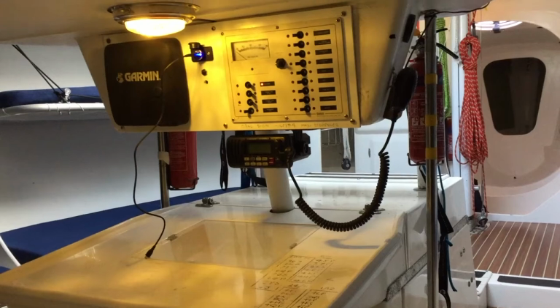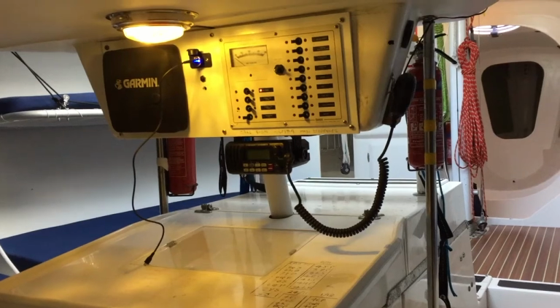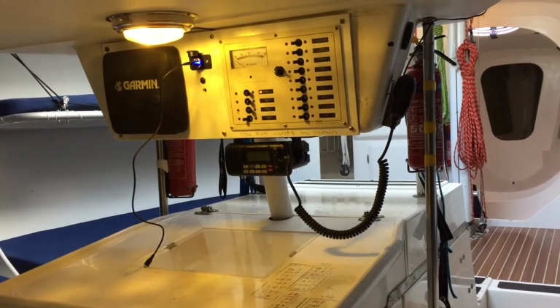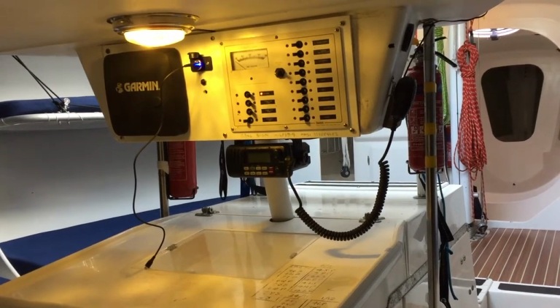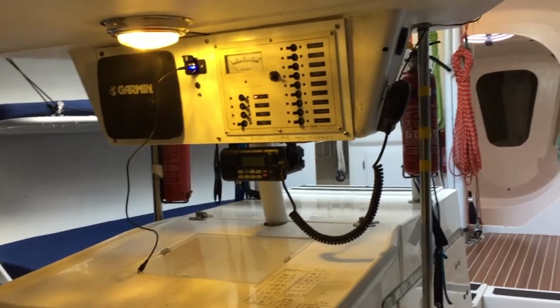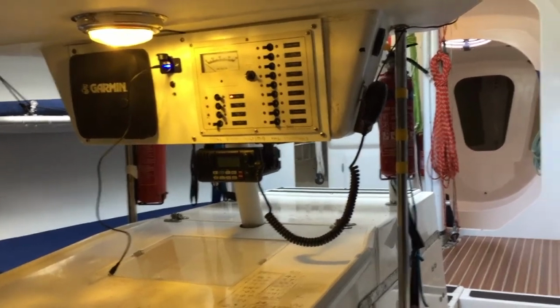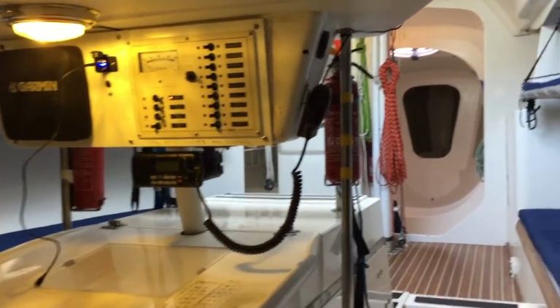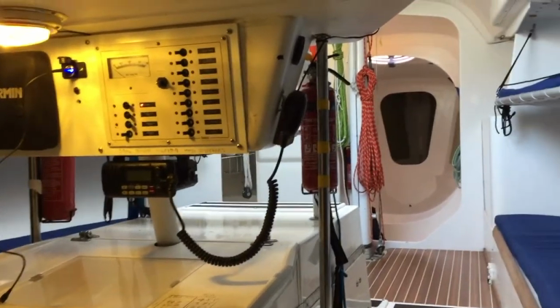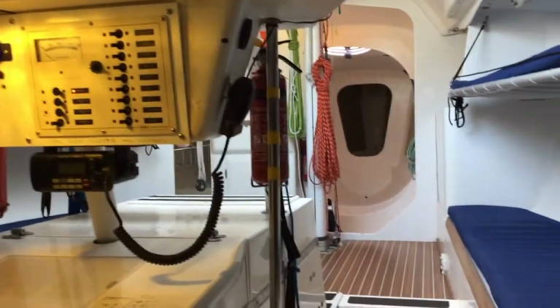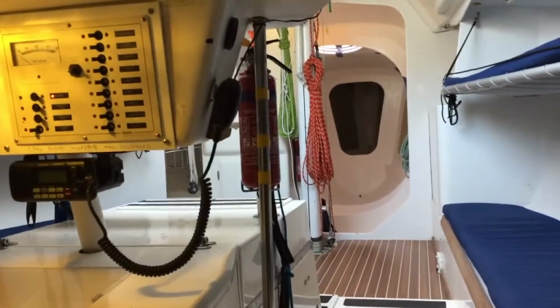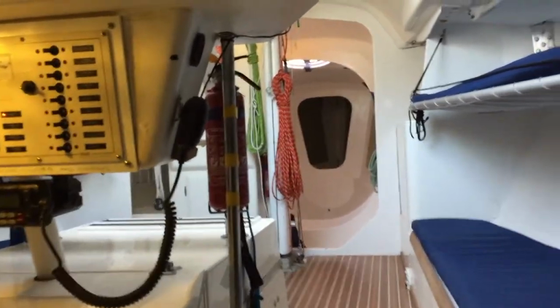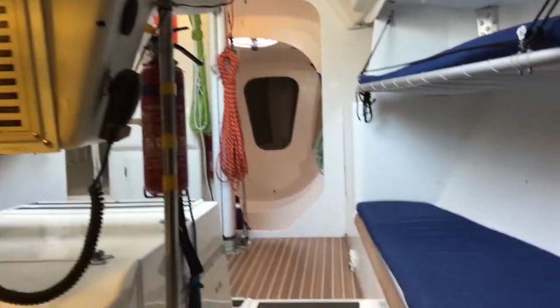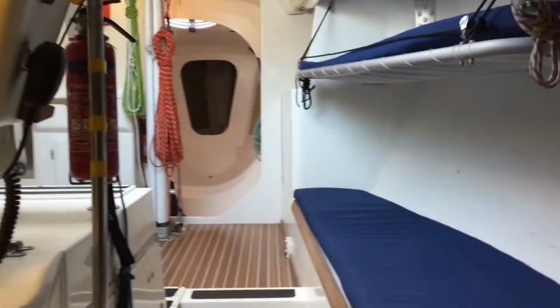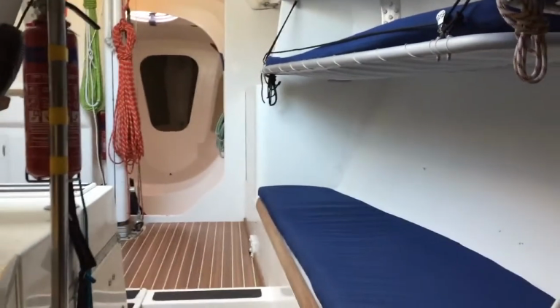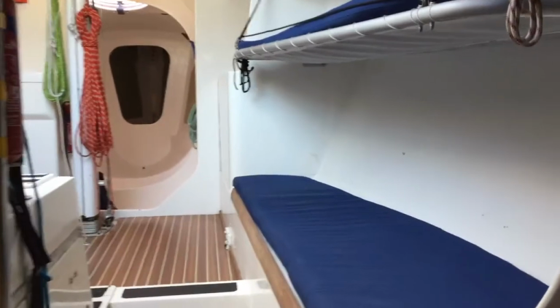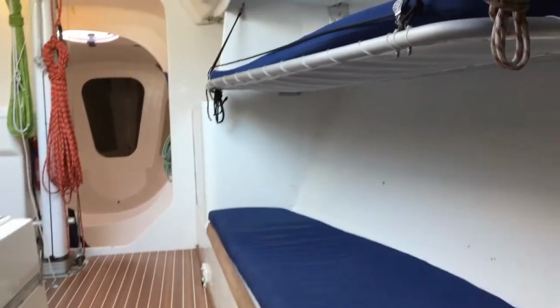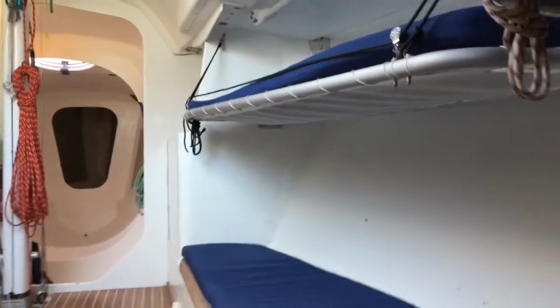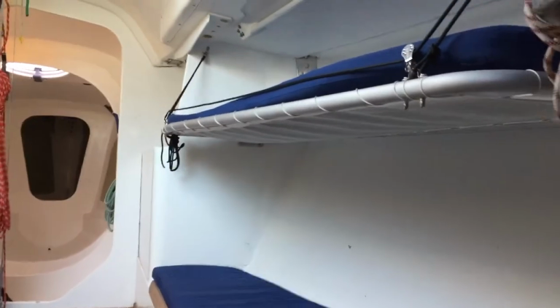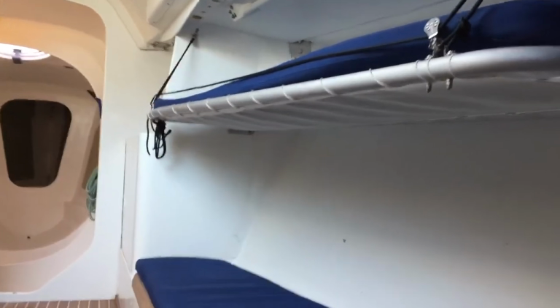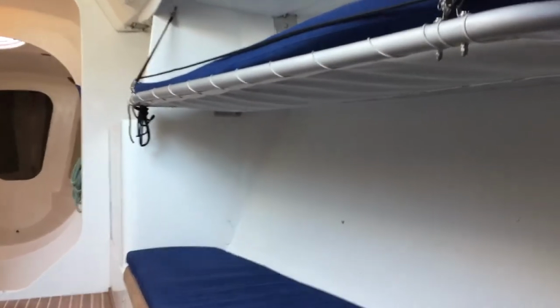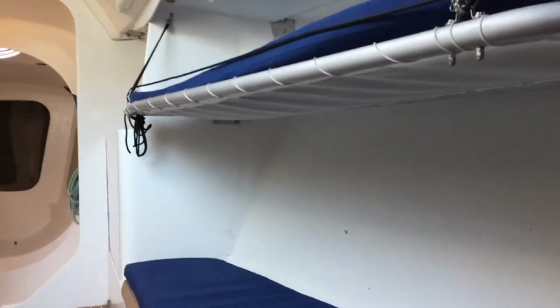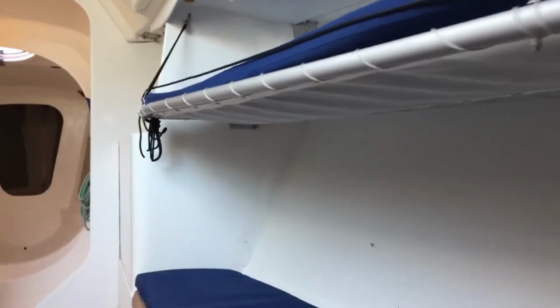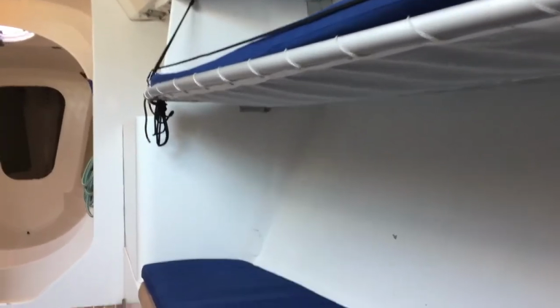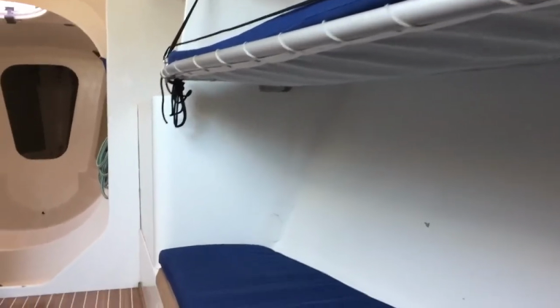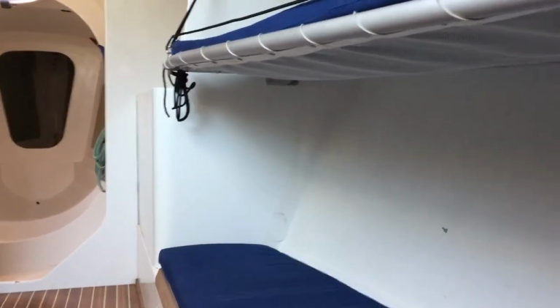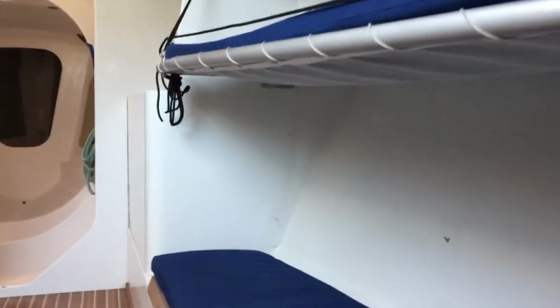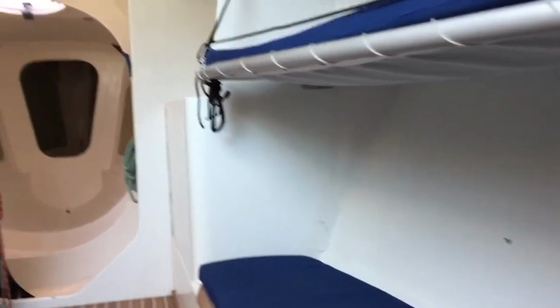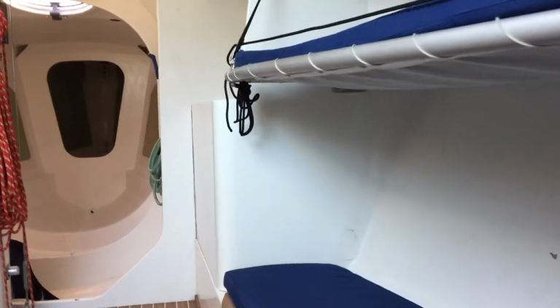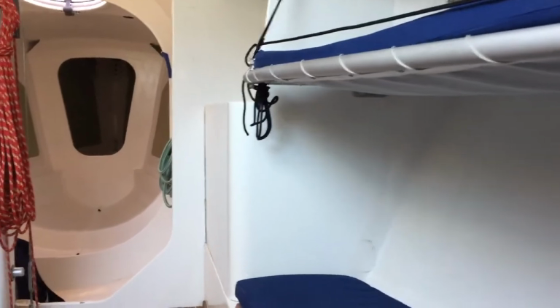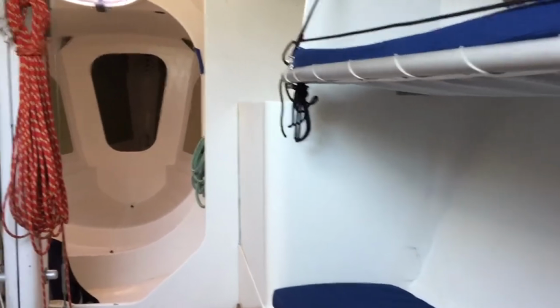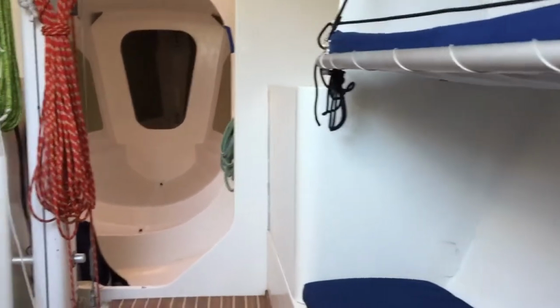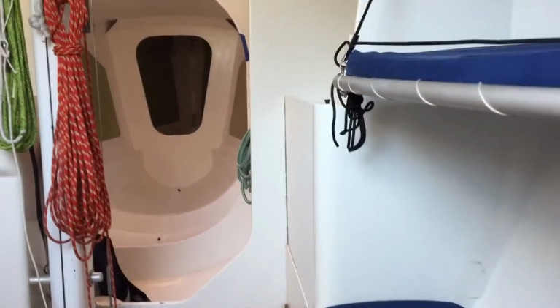This is the interior walk-around of the Far 40 starting at the nav station. Coming down the starboard side, you can see the pipe bunks on the starboard side.